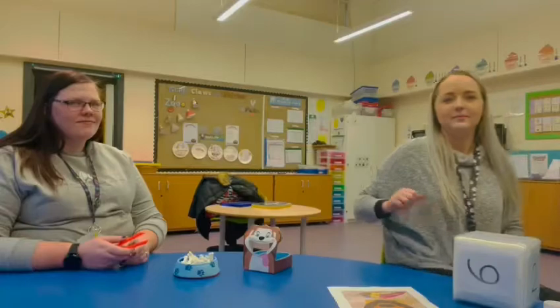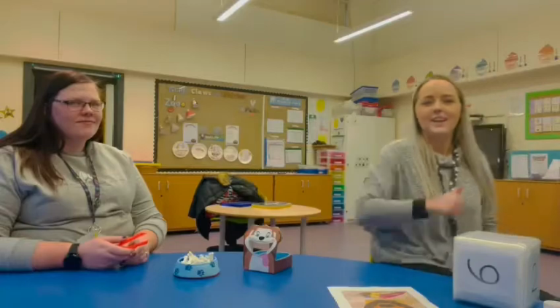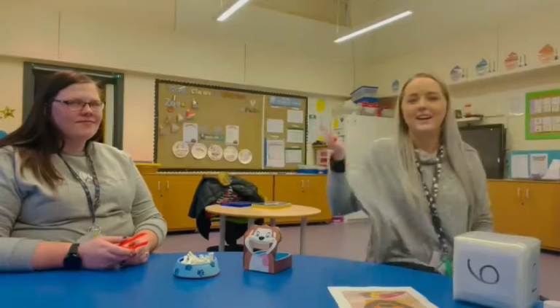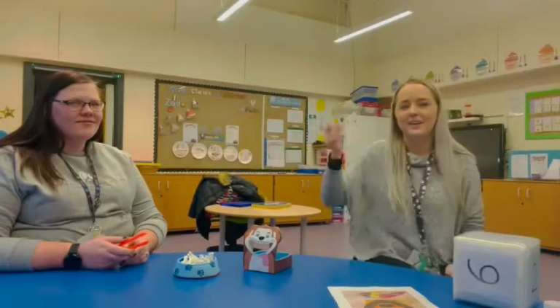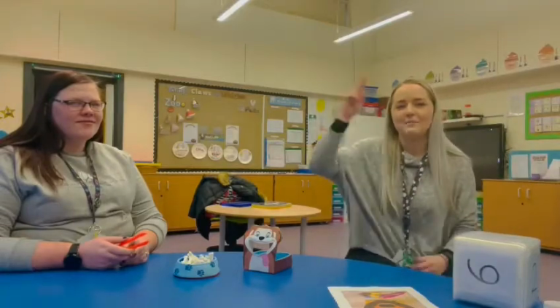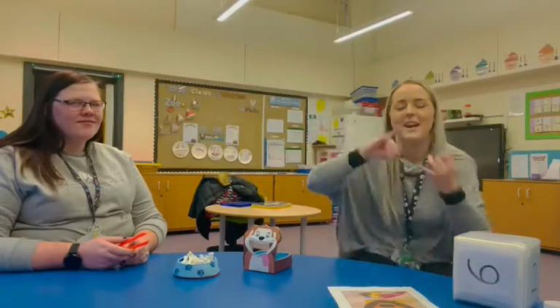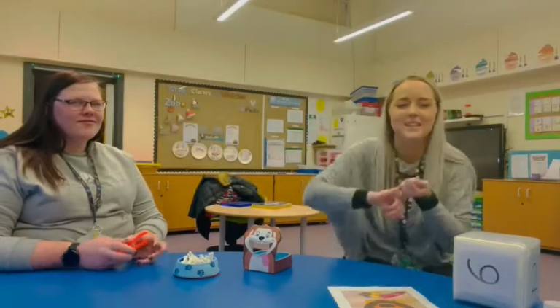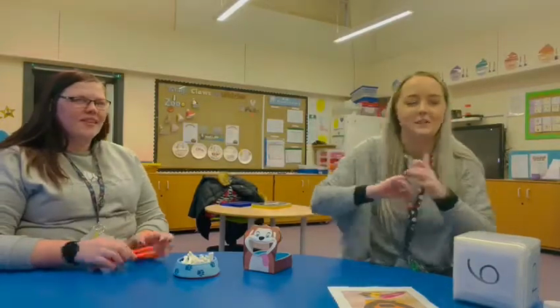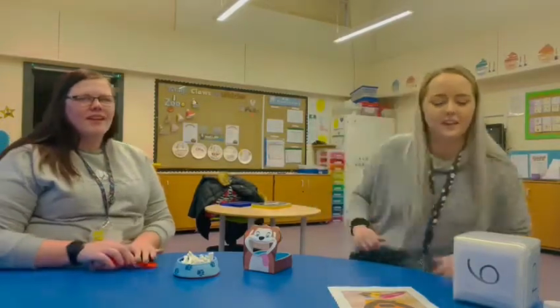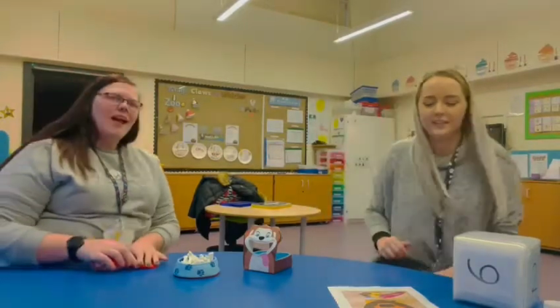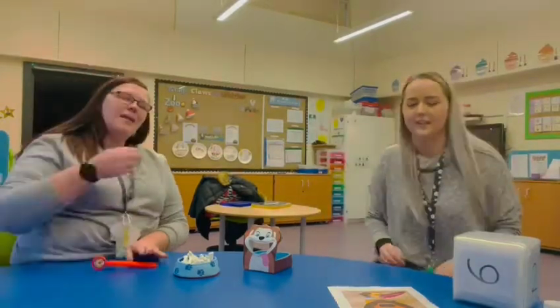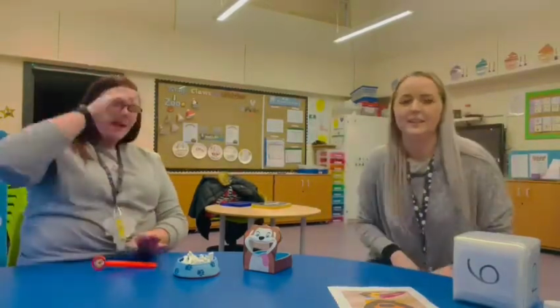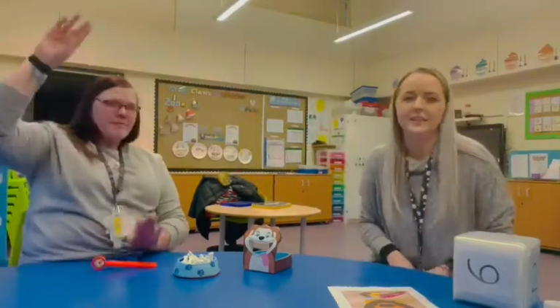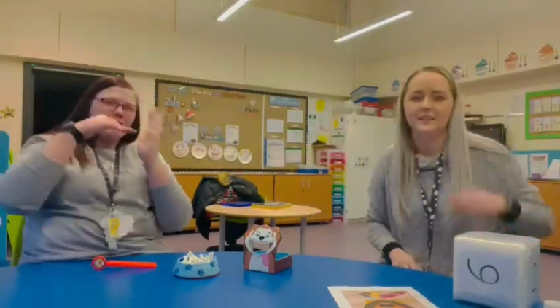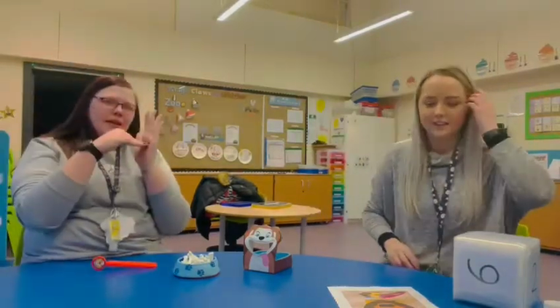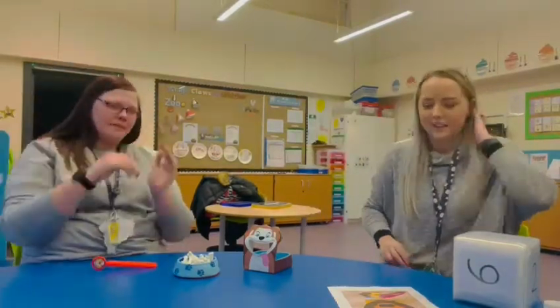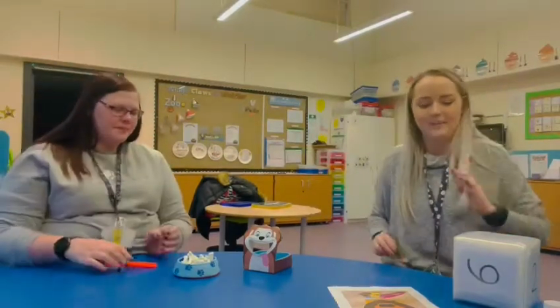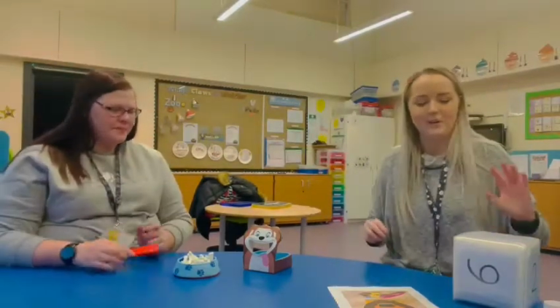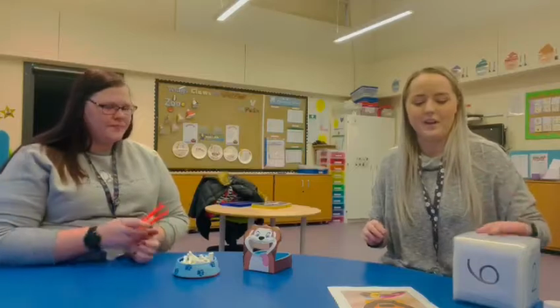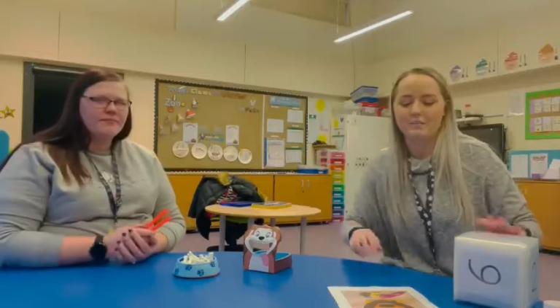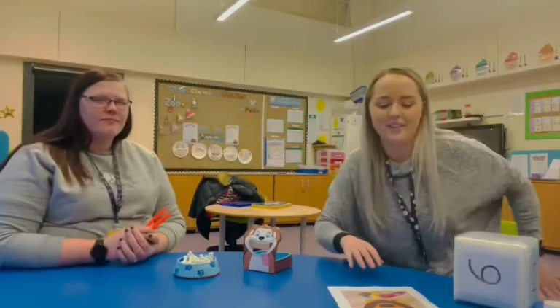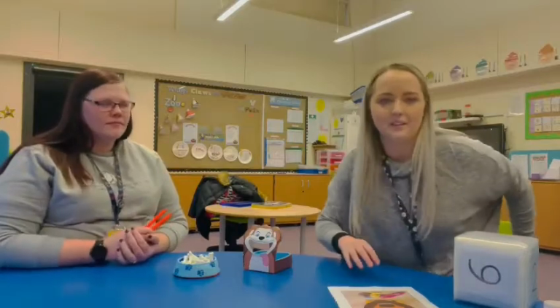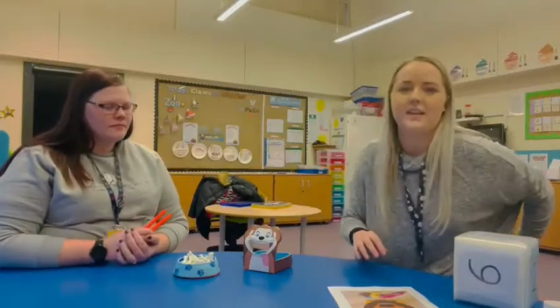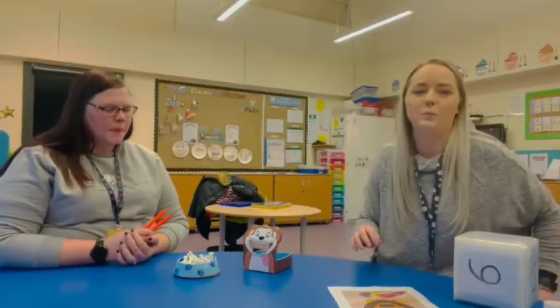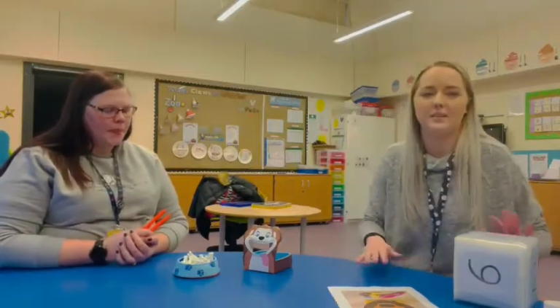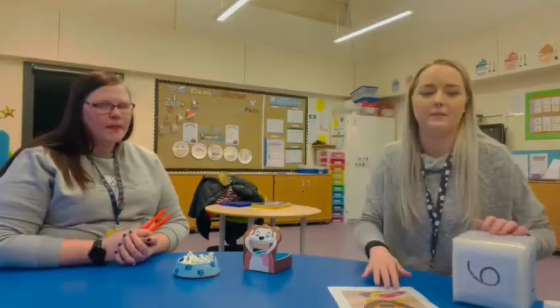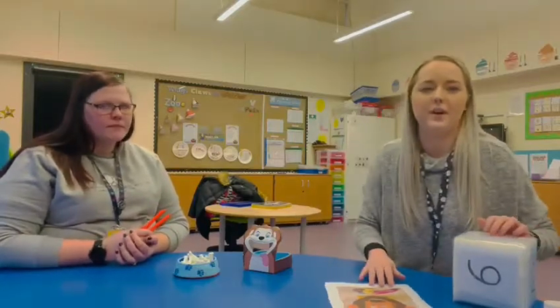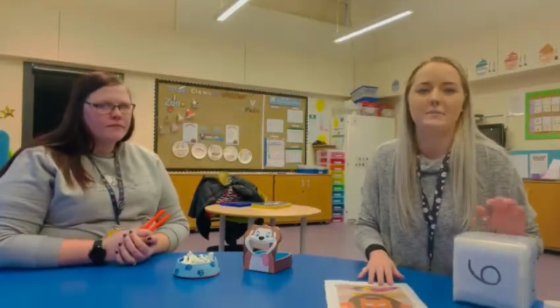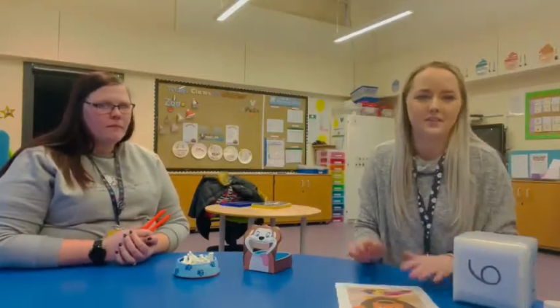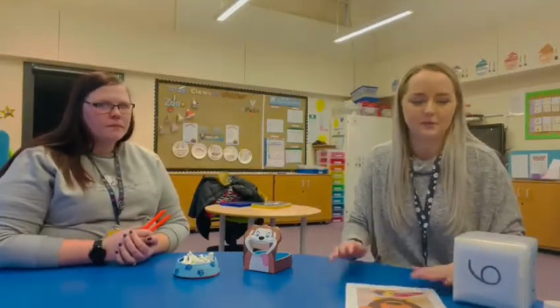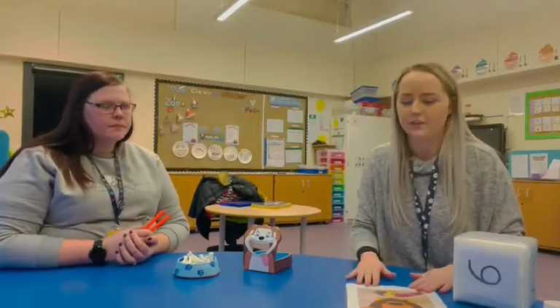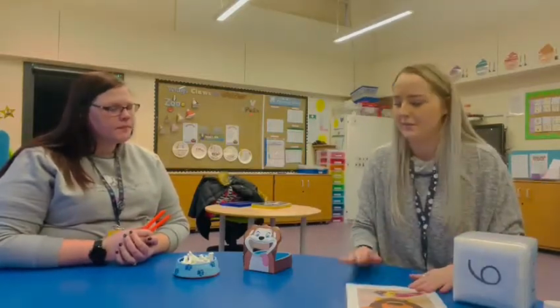Hi everyone, my name is Sophie. And my name is Zoe. And we've got another maths activity with some fine motor skills that you can do as well.